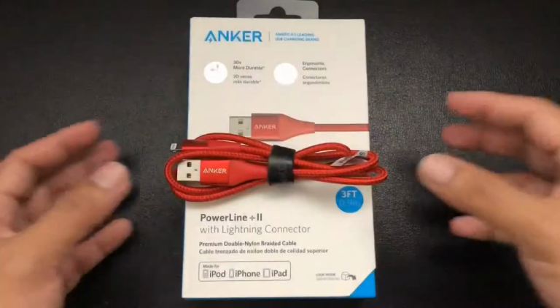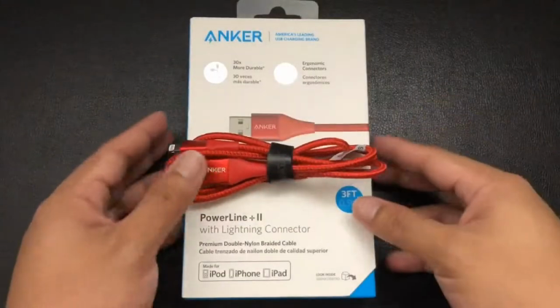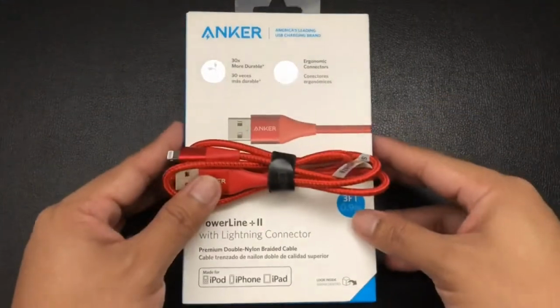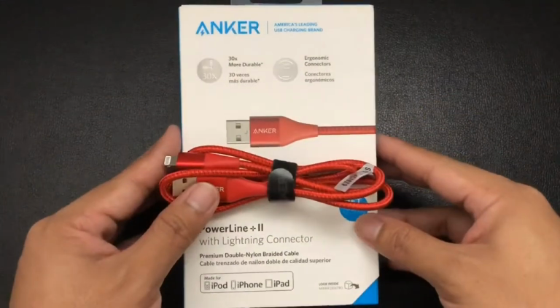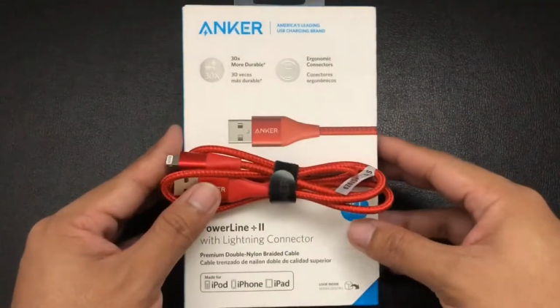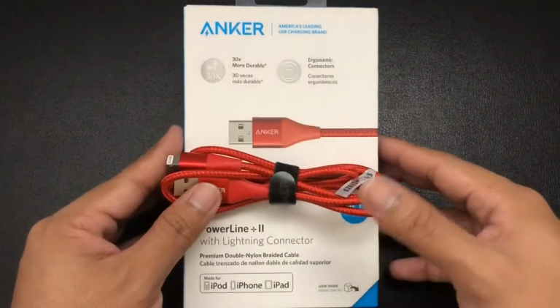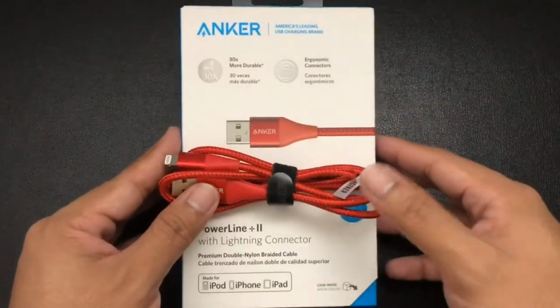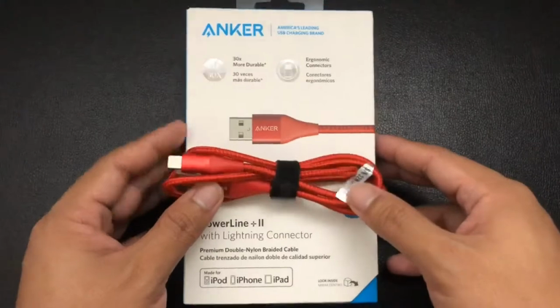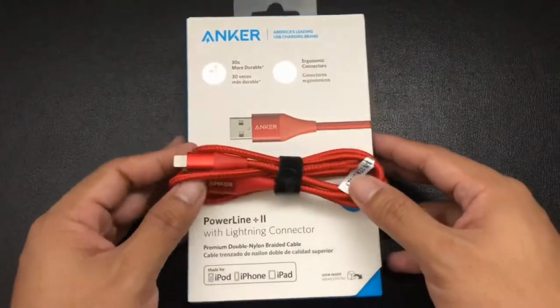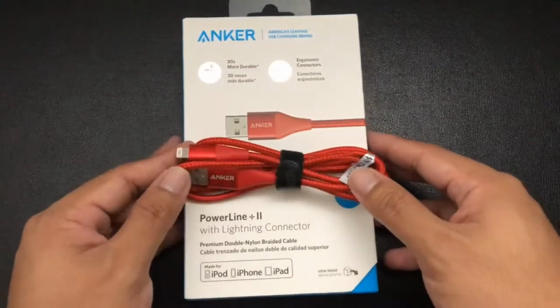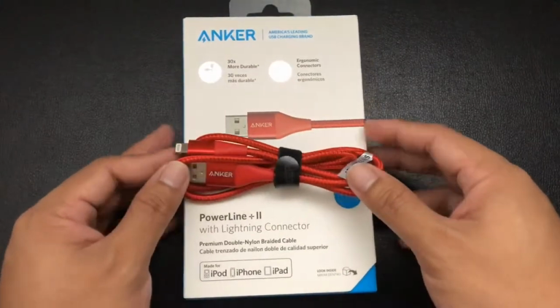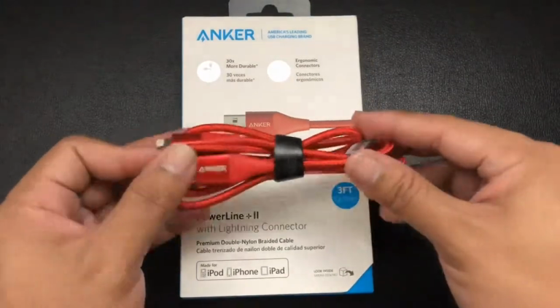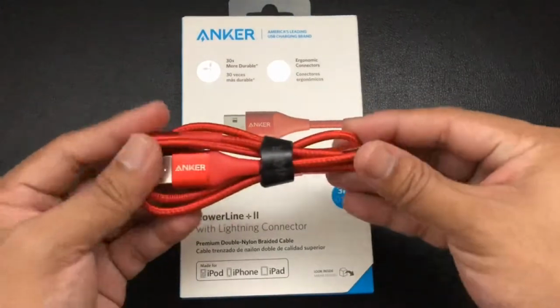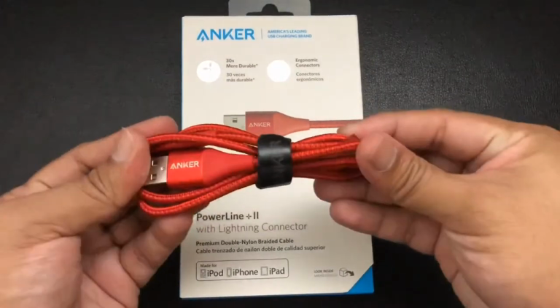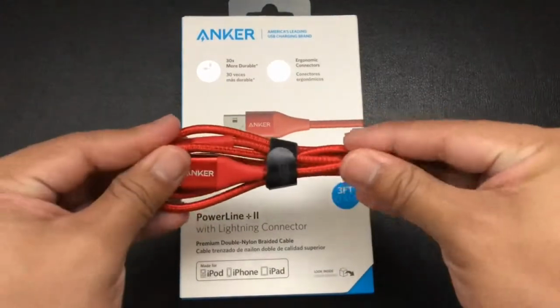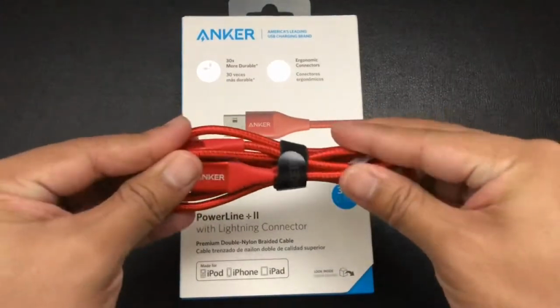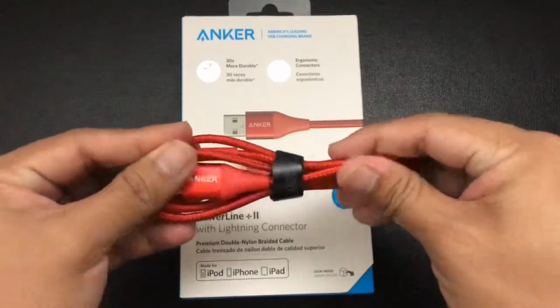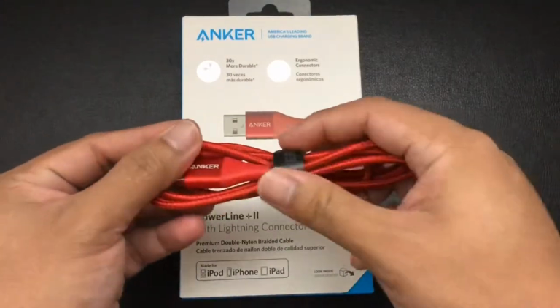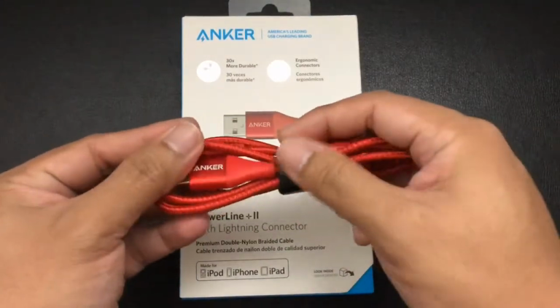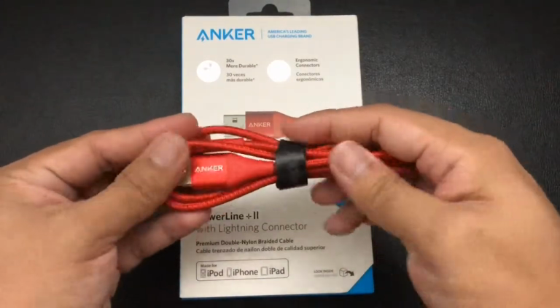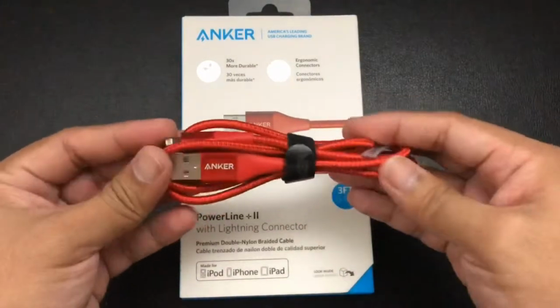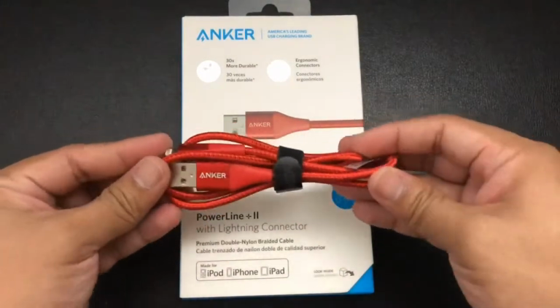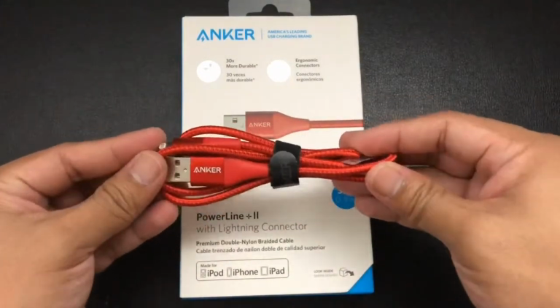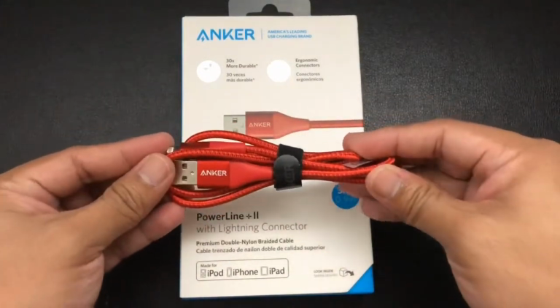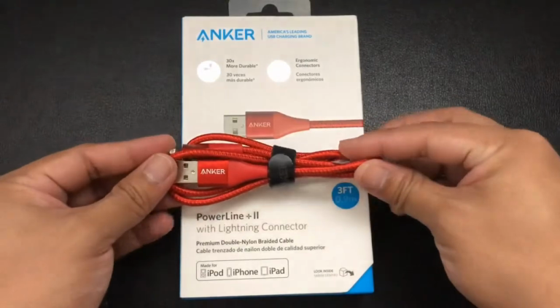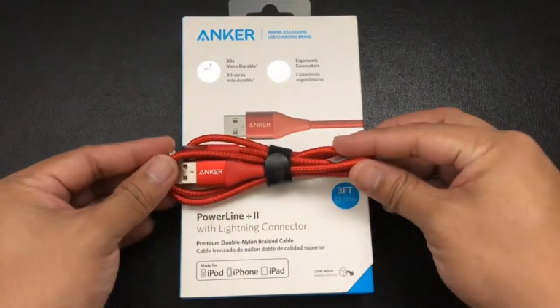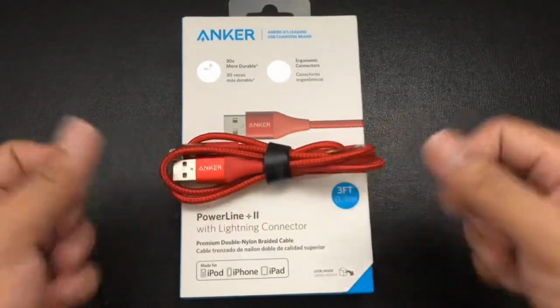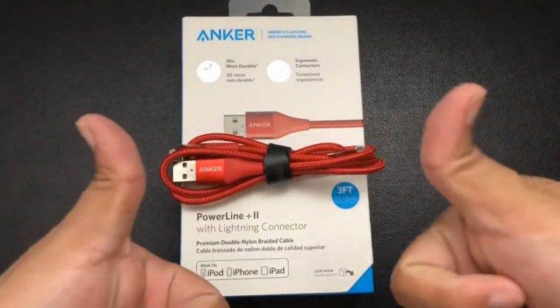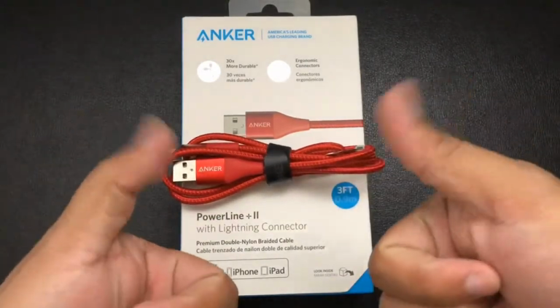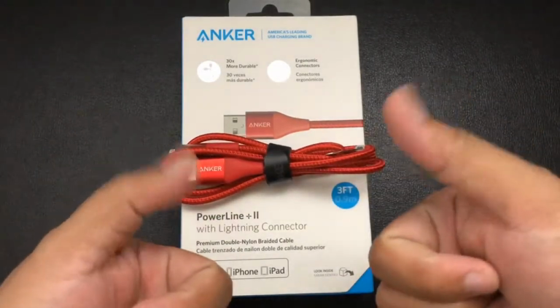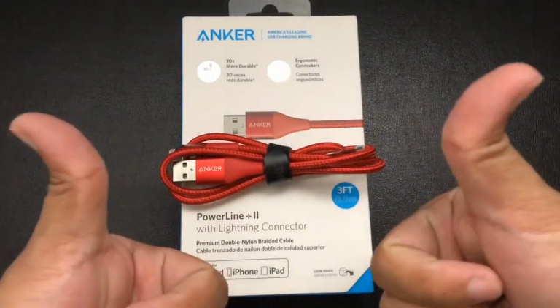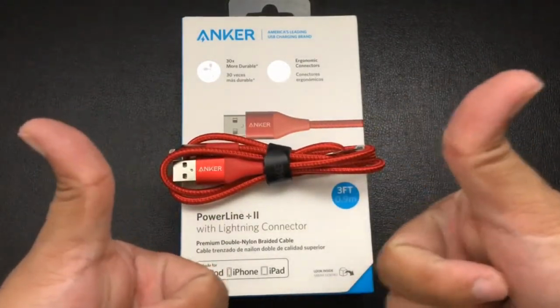This is probably the best Lightning cable one can have, and I won't need anything else. Once again, this is Ken — thanks for watching.